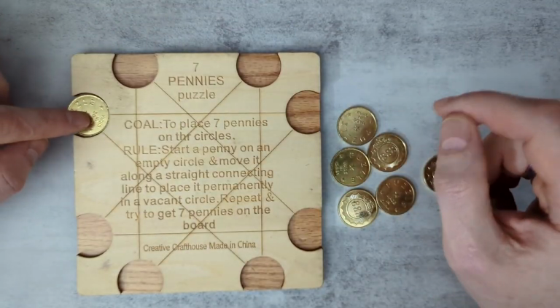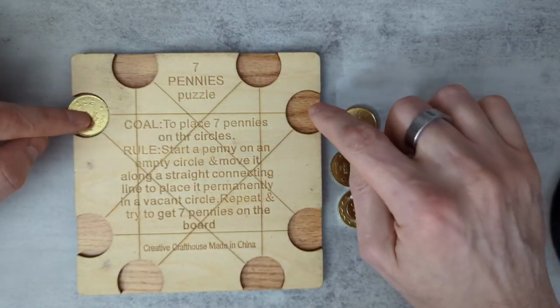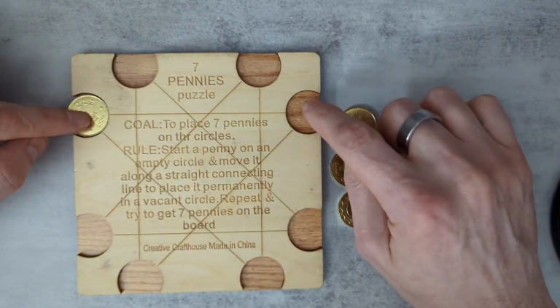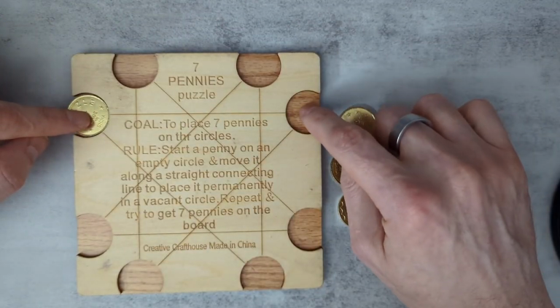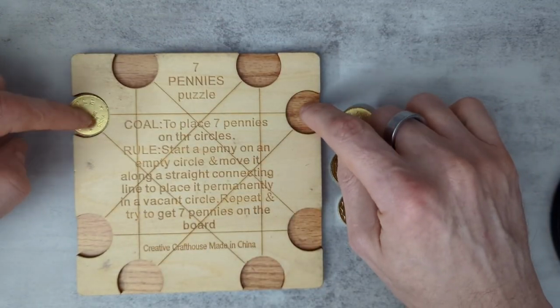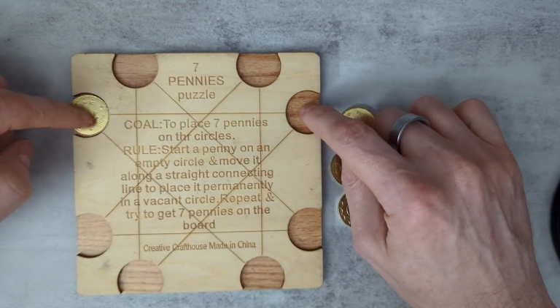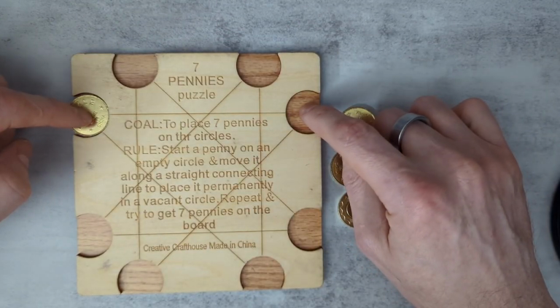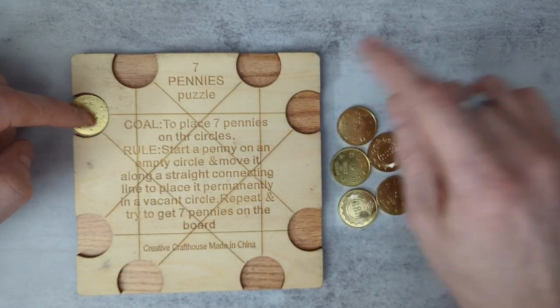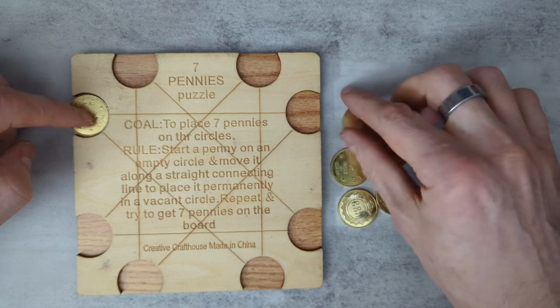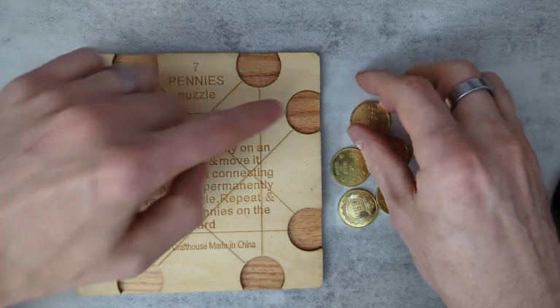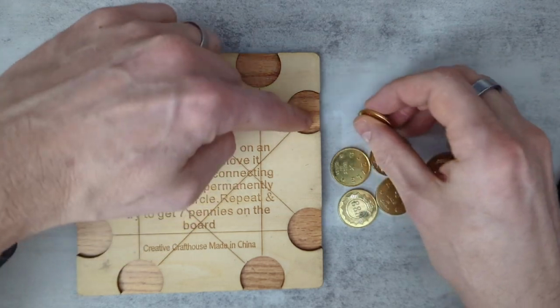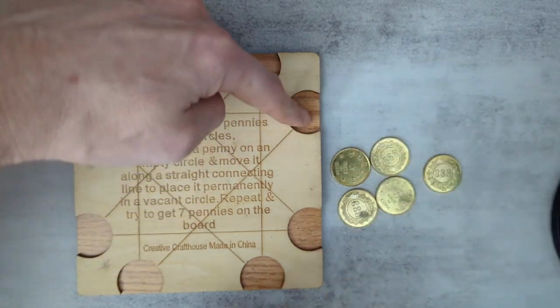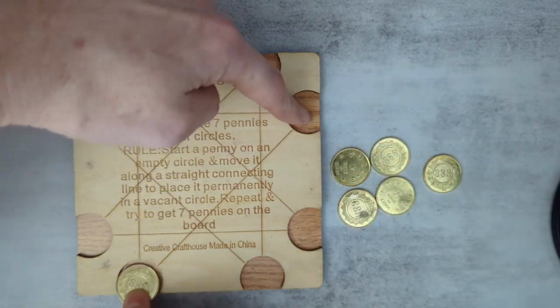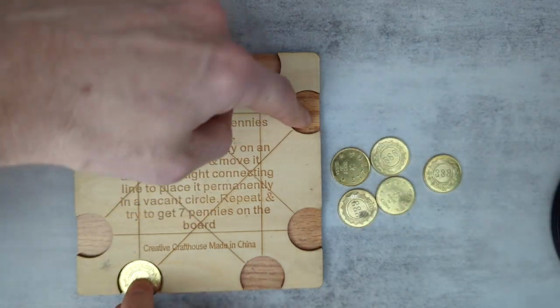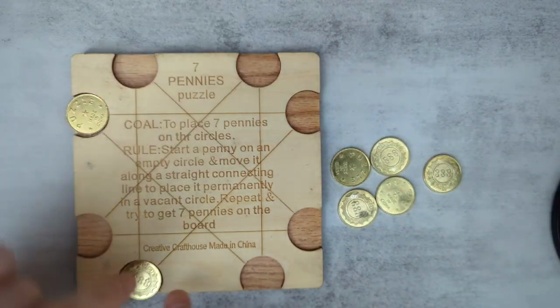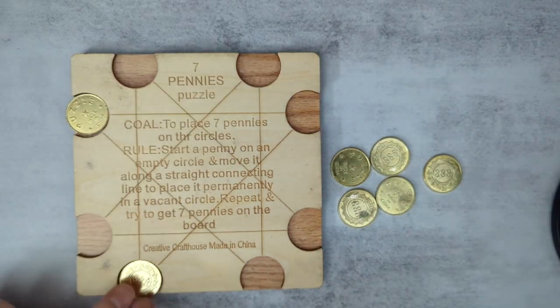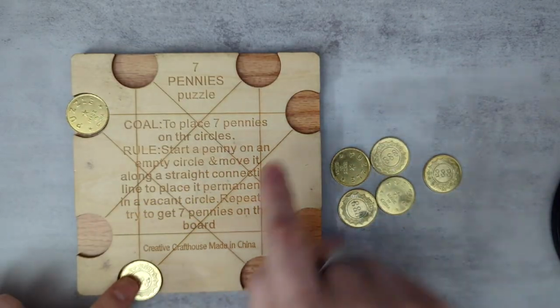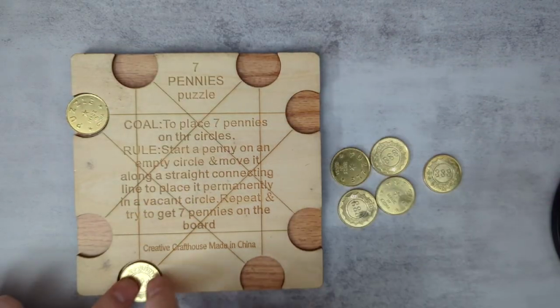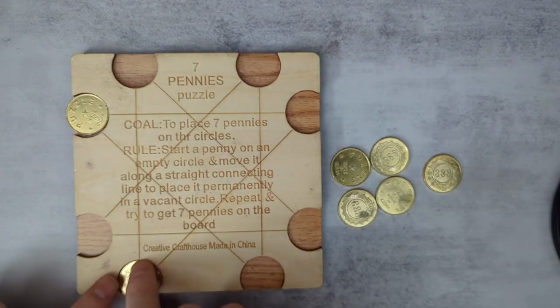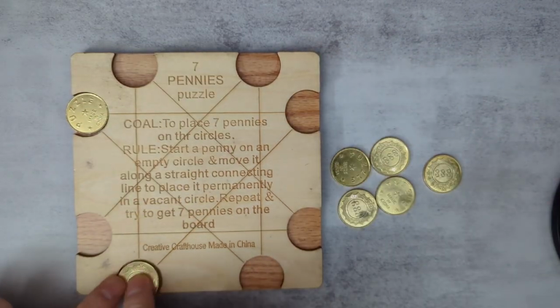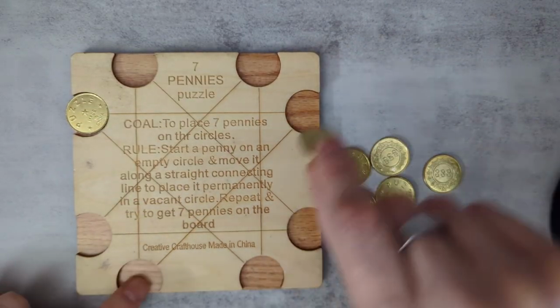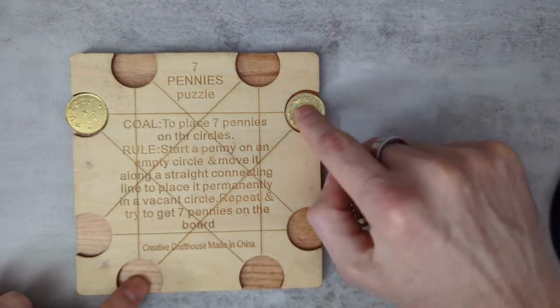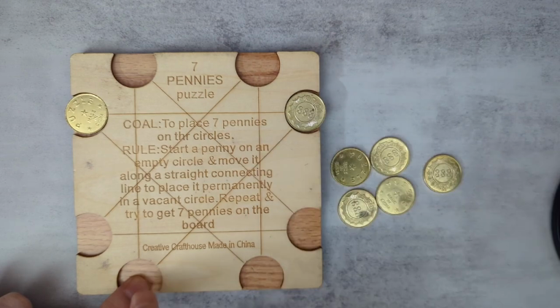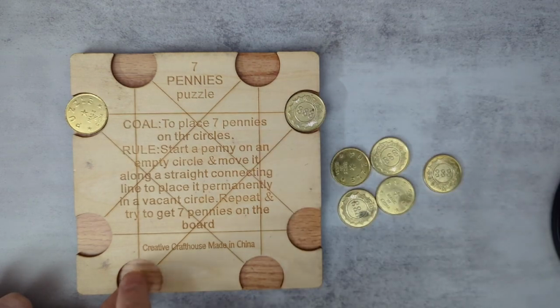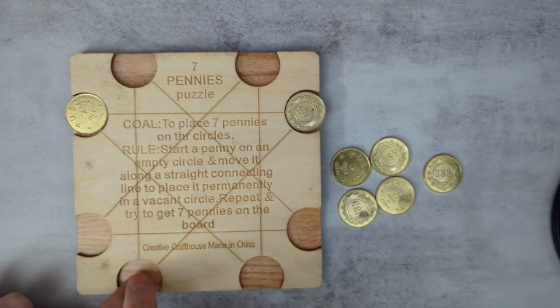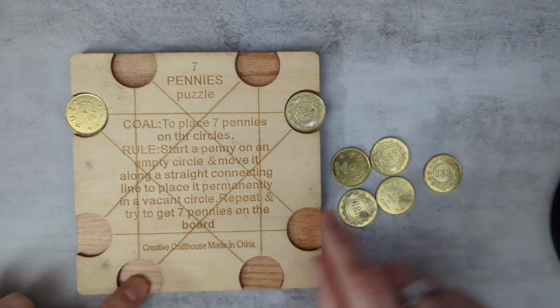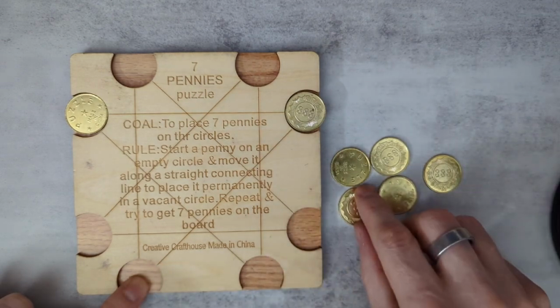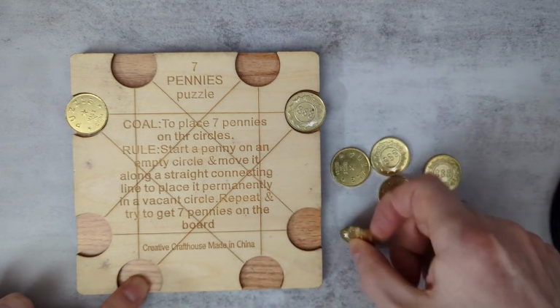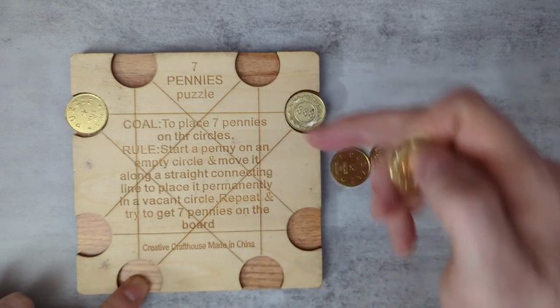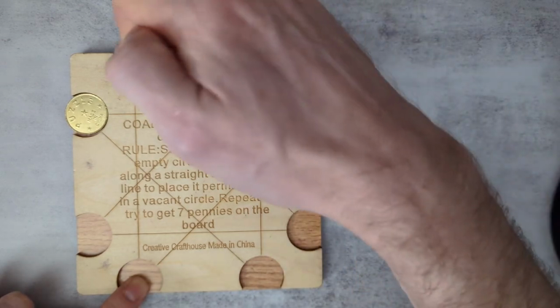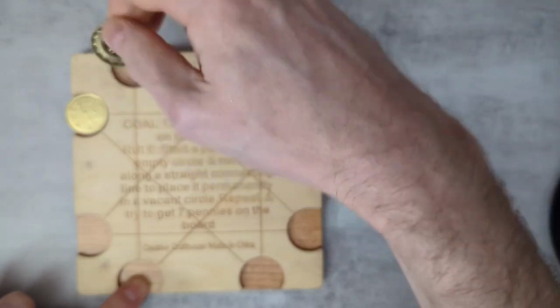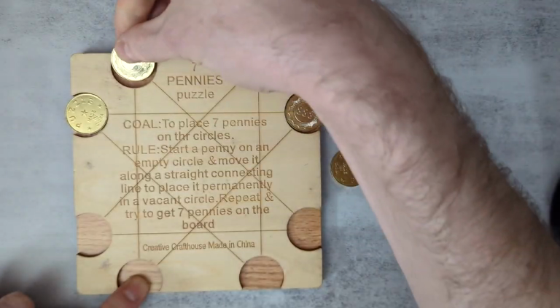Having done that, you want to jump to the slot you just jumped from. So we want to jump to this slot, and there's only one place we can jump to it from, which is here, so we're going to do this. Now we want to jump to this slot, and again there's only one place we can do that from, which is here.